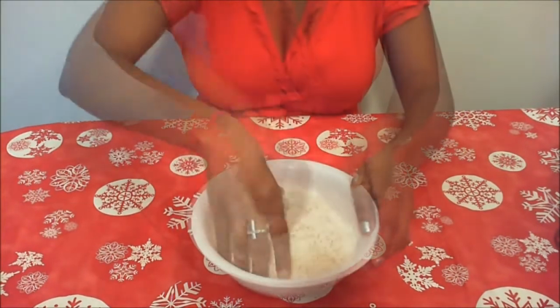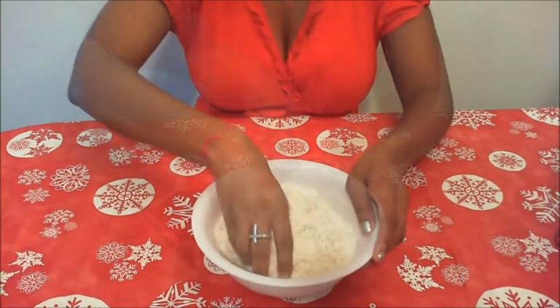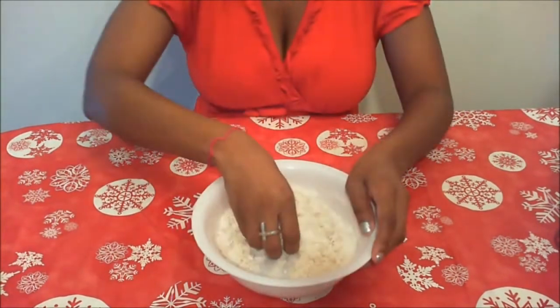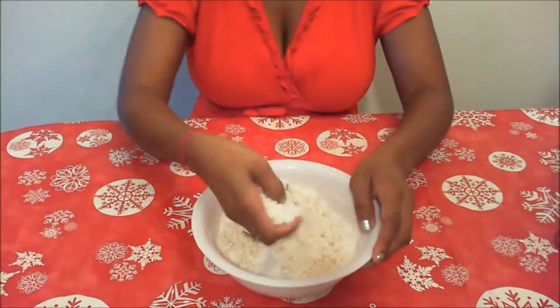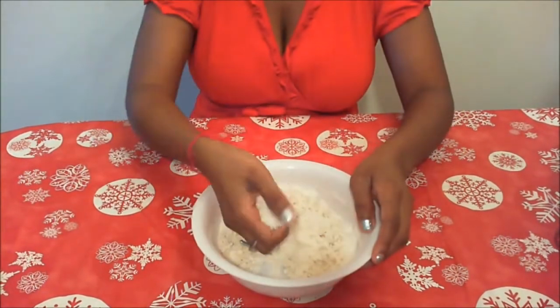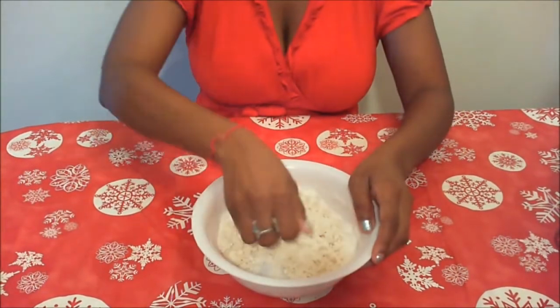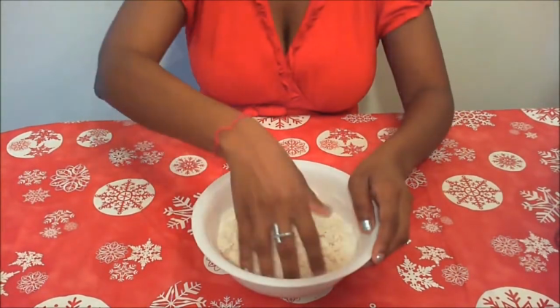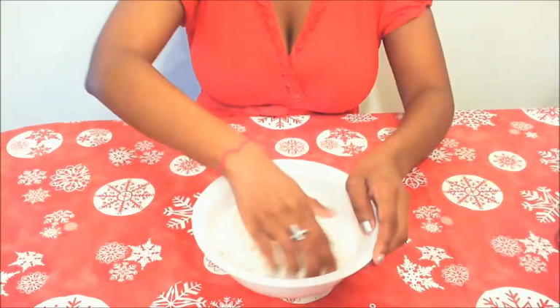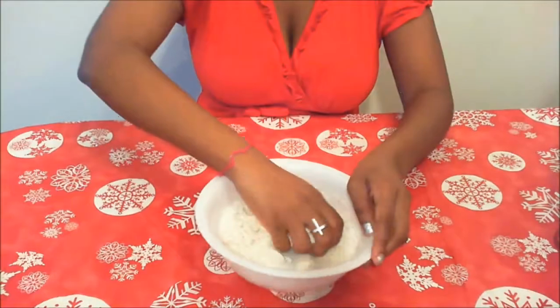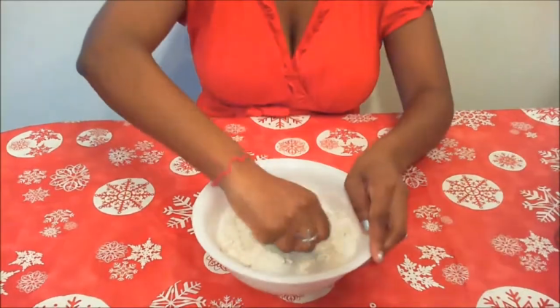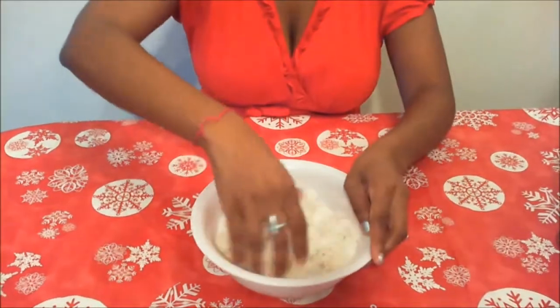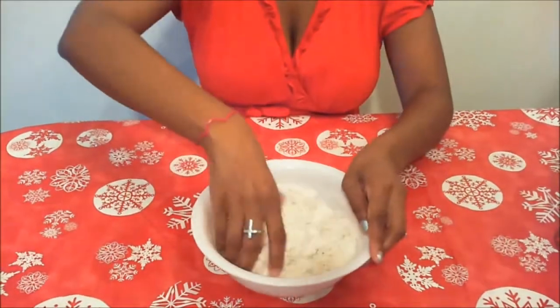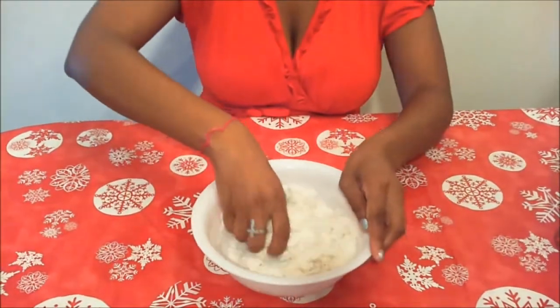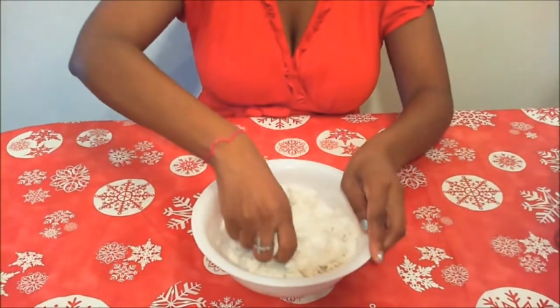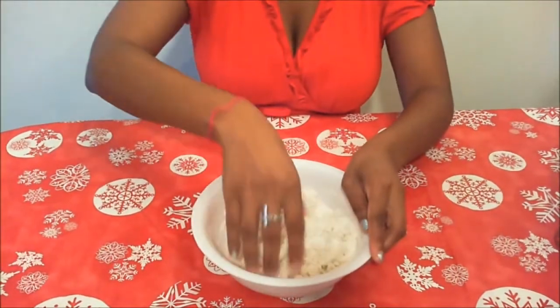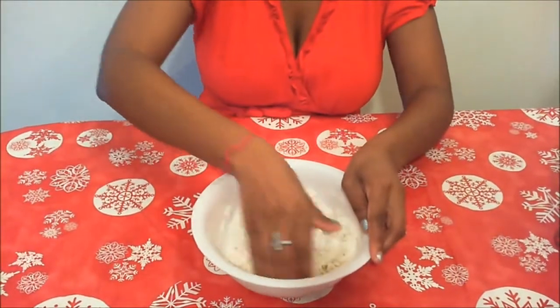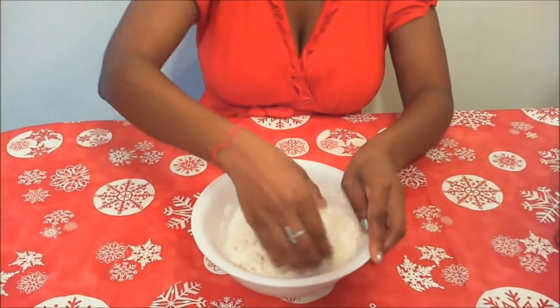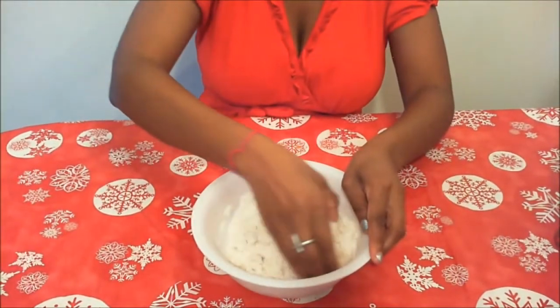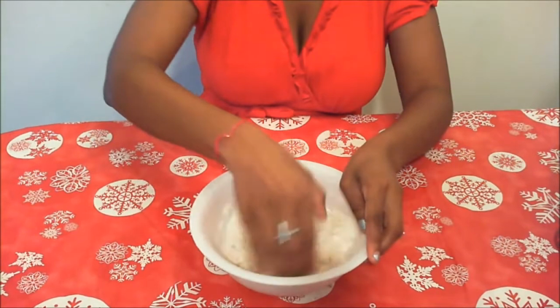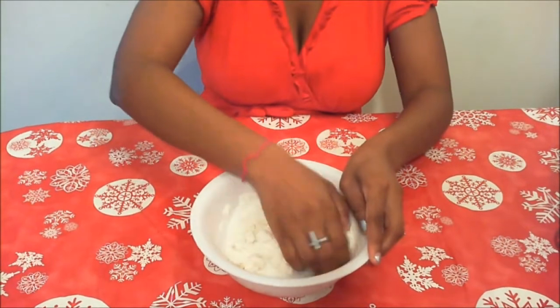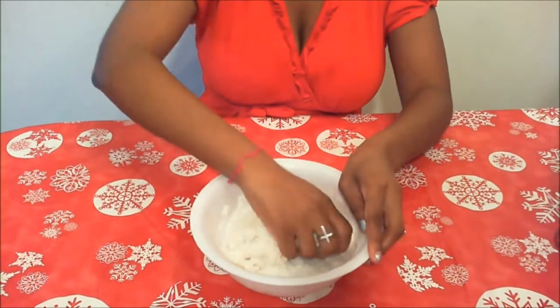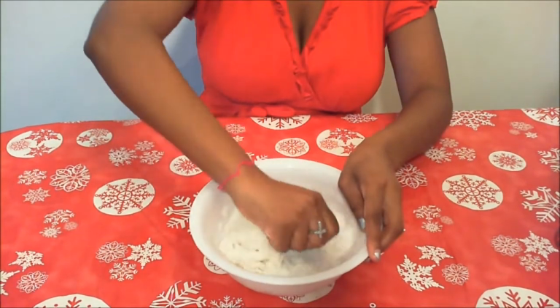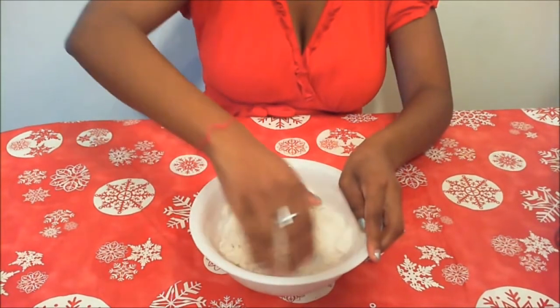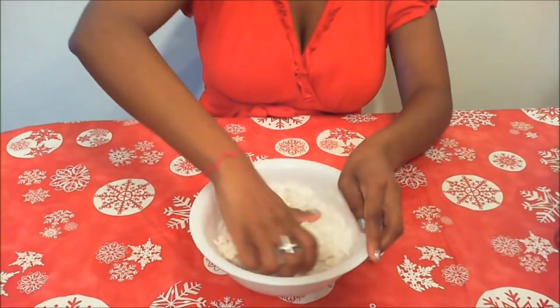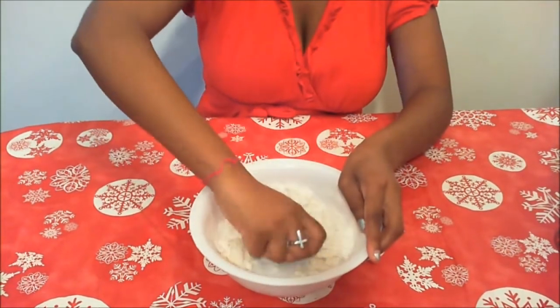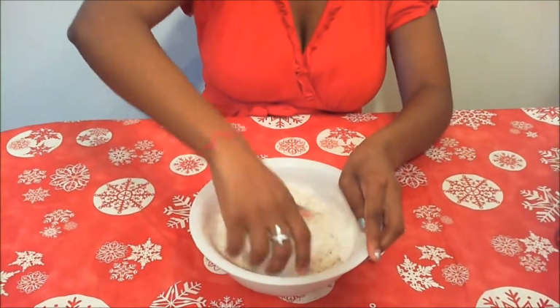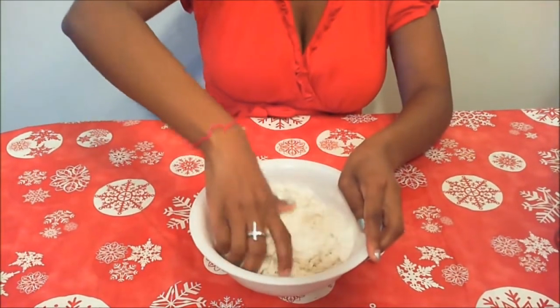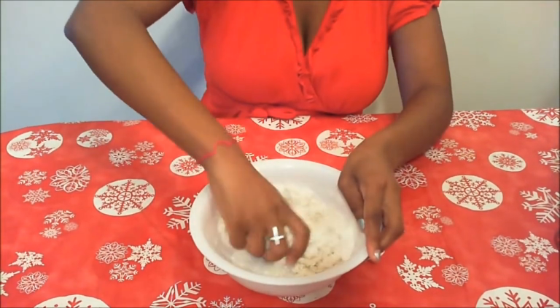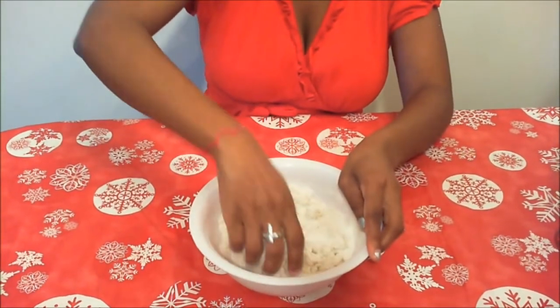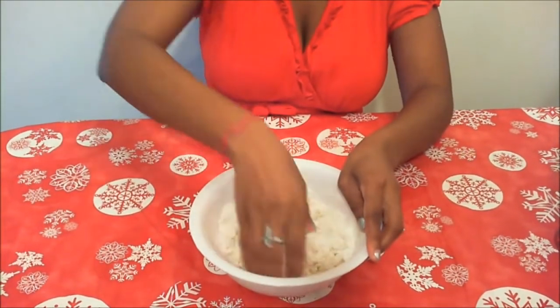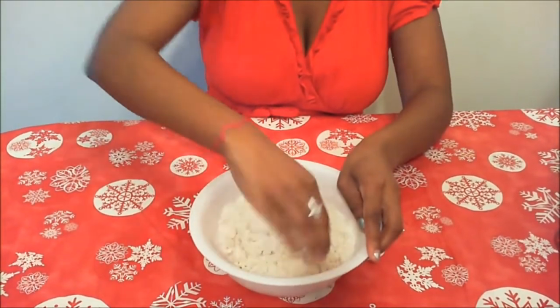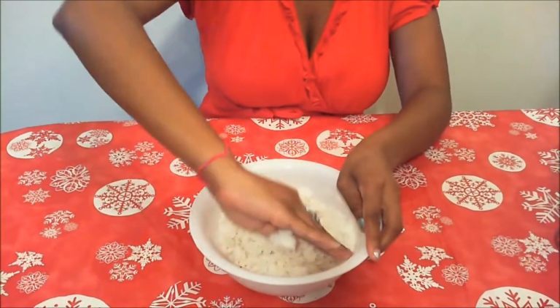Now let's get your hands in there and get nice and dirty. We have to knead this until the dough forms.